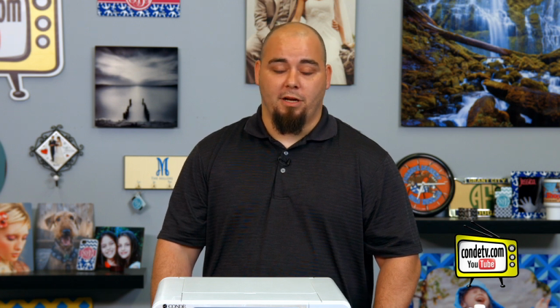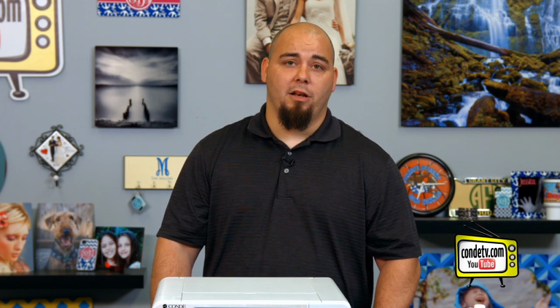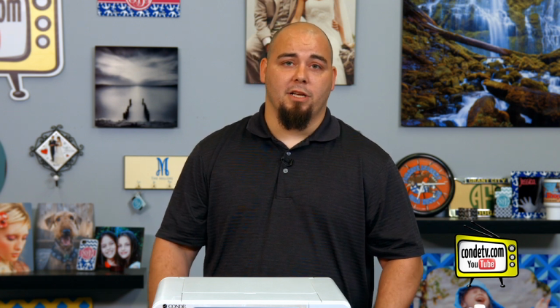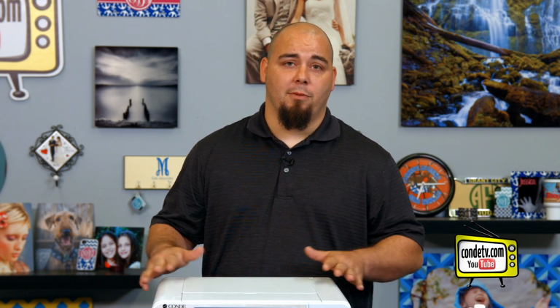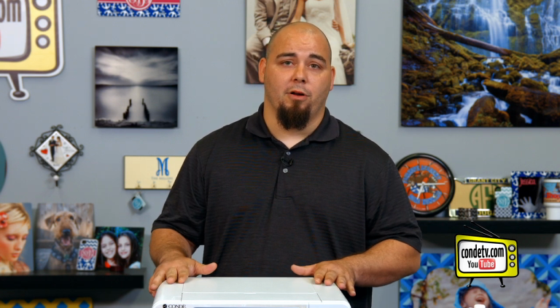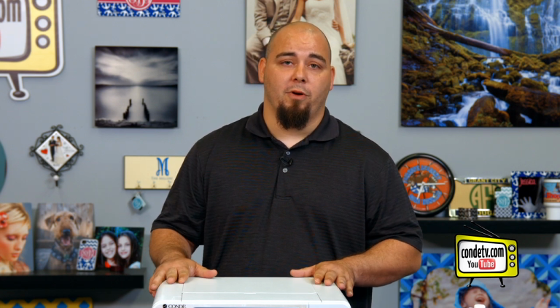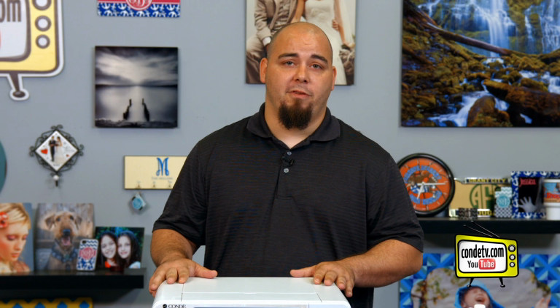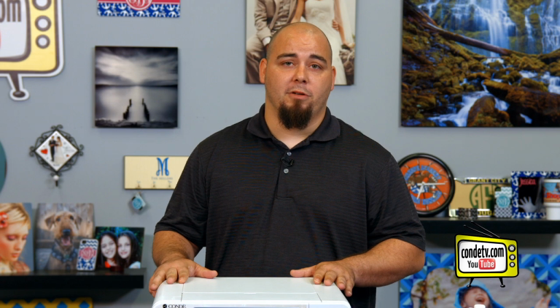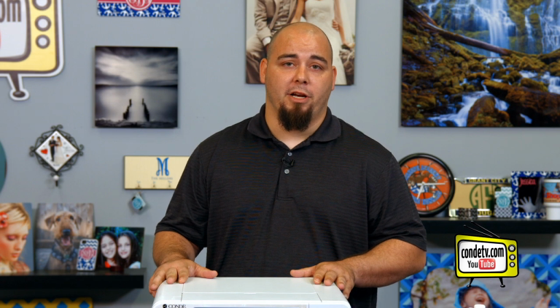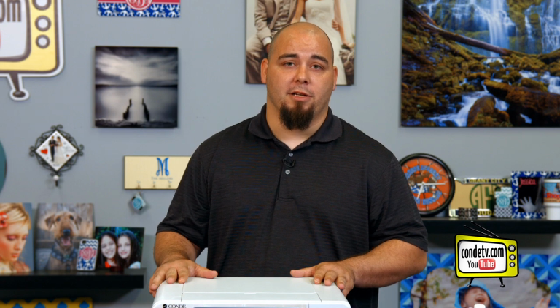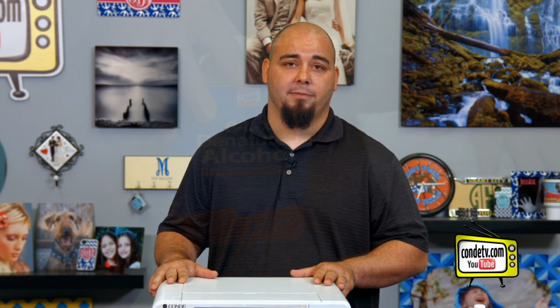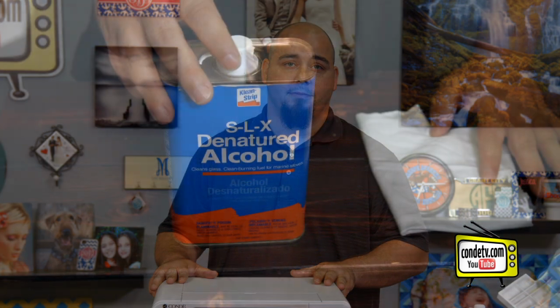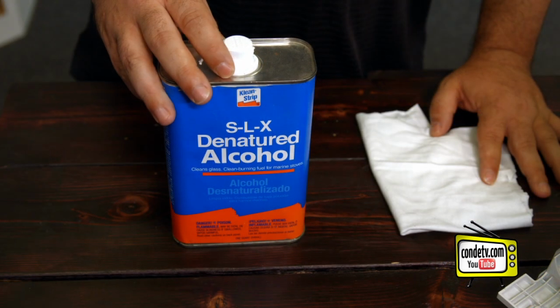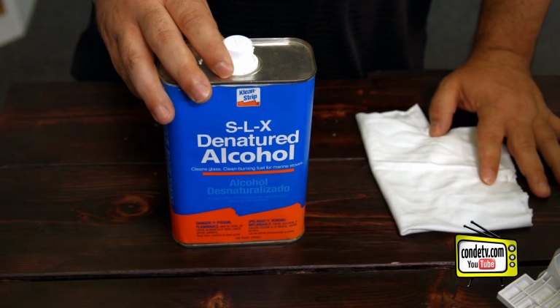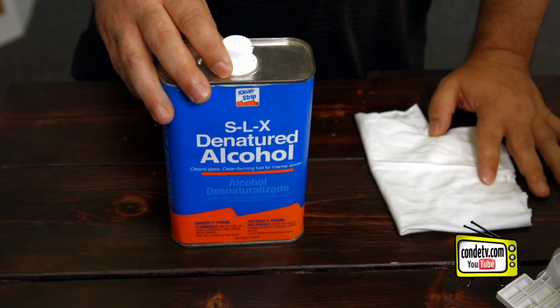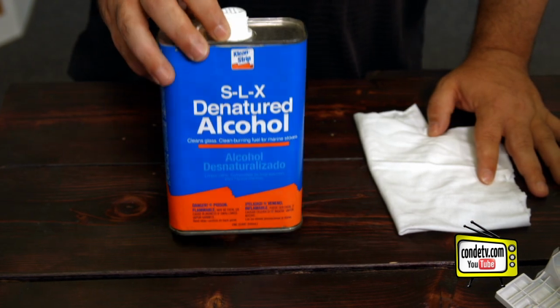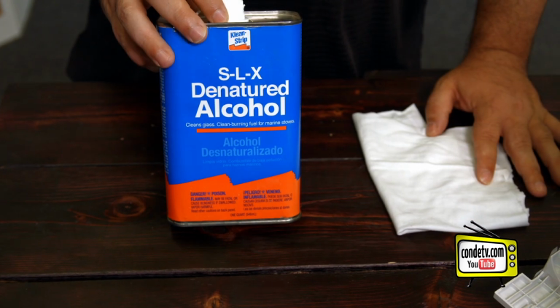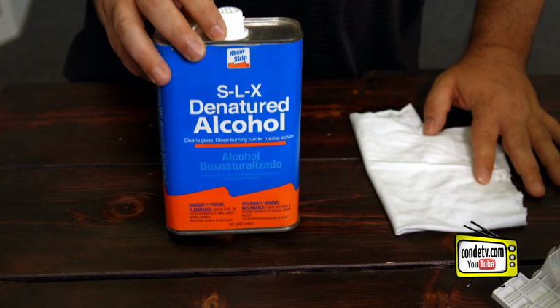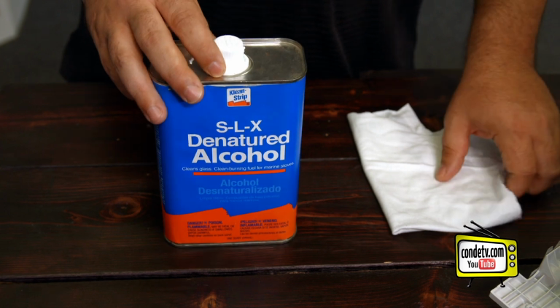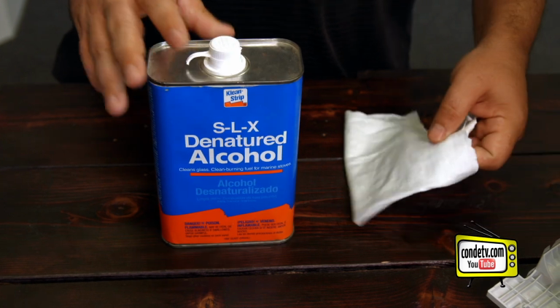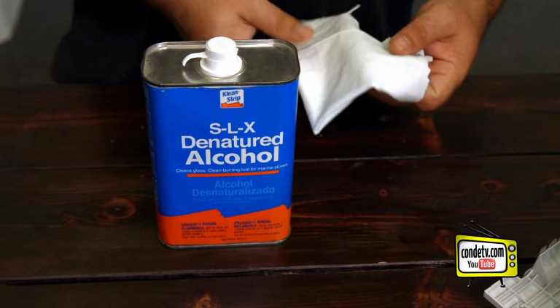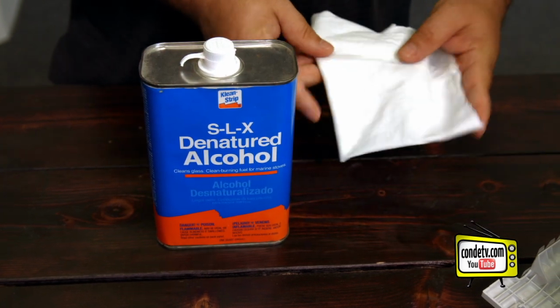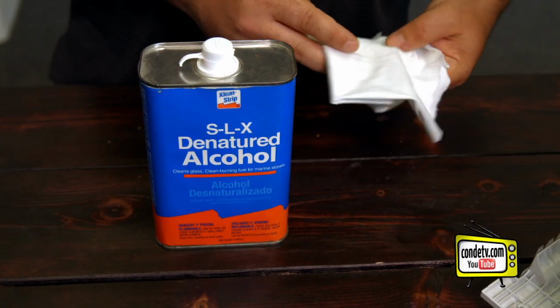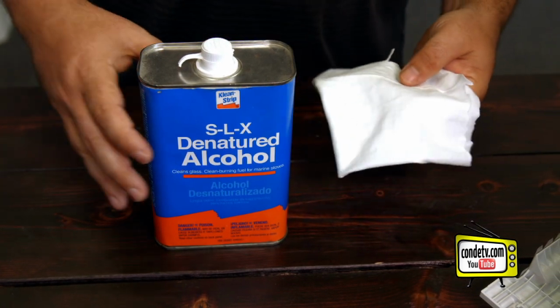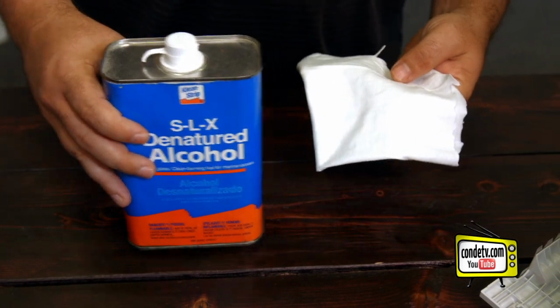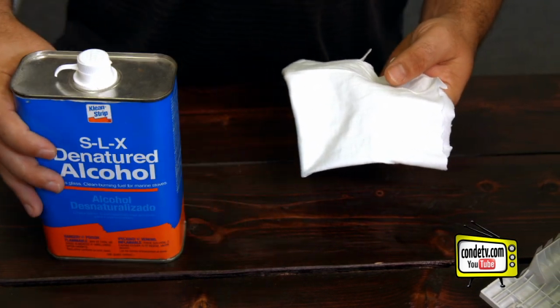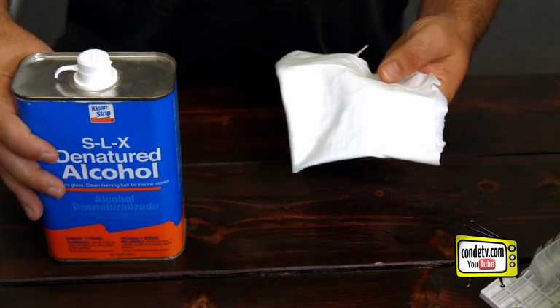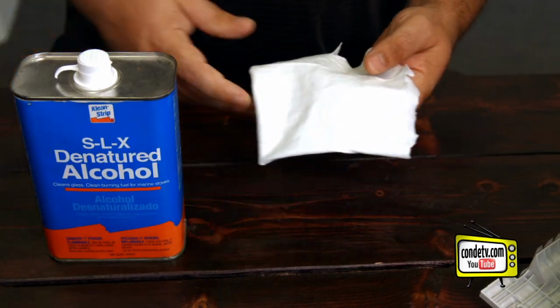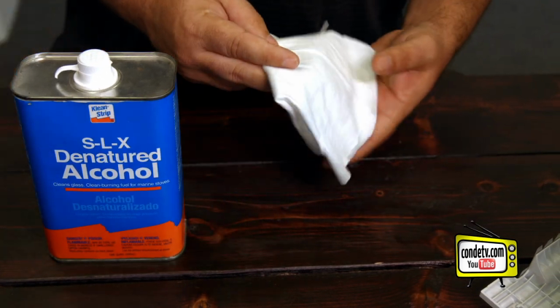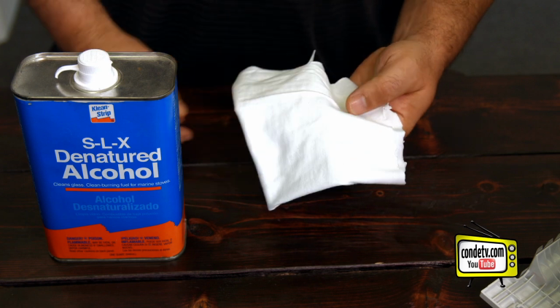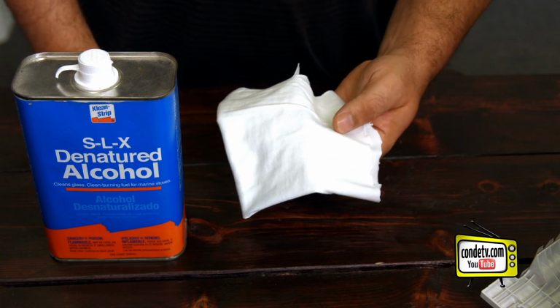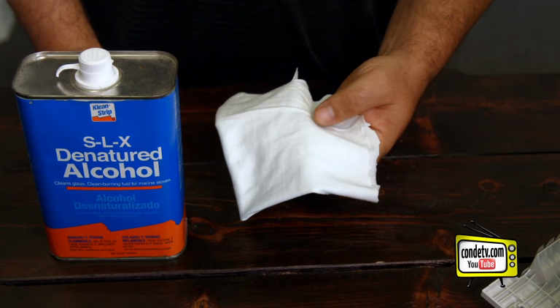The first thing we're going to need to do is get inside the printer so that we can find the feed belt and start the cleaning process. The products you're going to need for this cleaning is denatured alcohol and a lint-free rag. You can use a lint-free rag that you bought or you can cut up an old t-shirt like I used here.